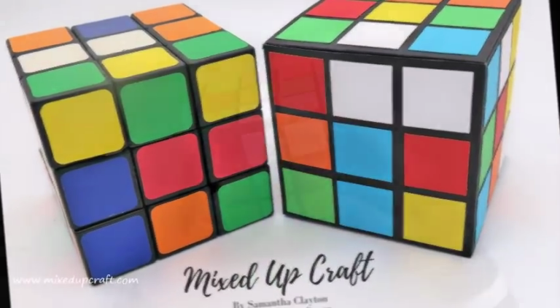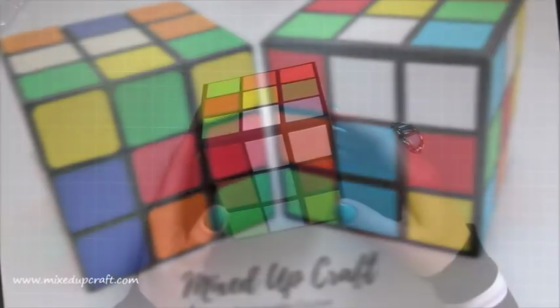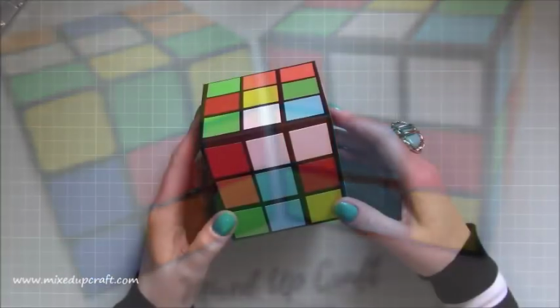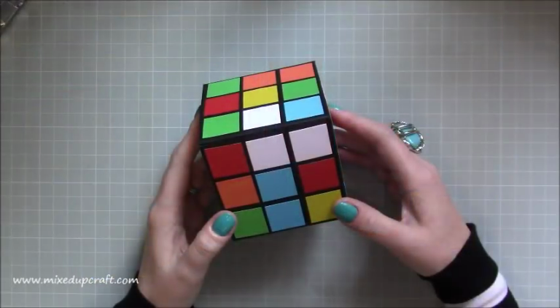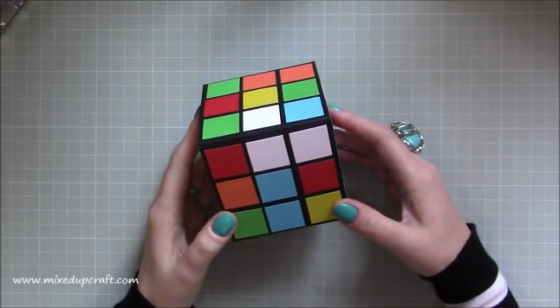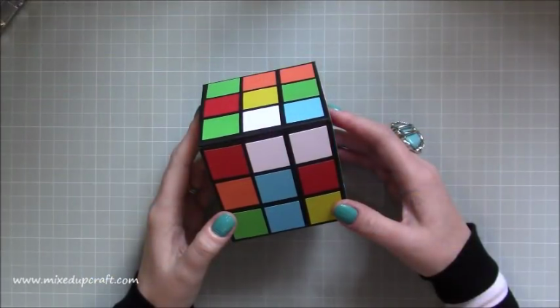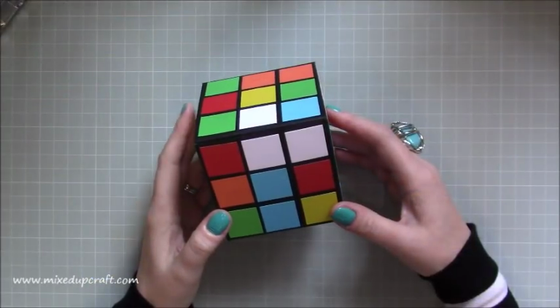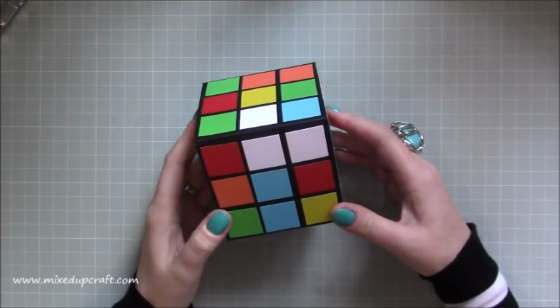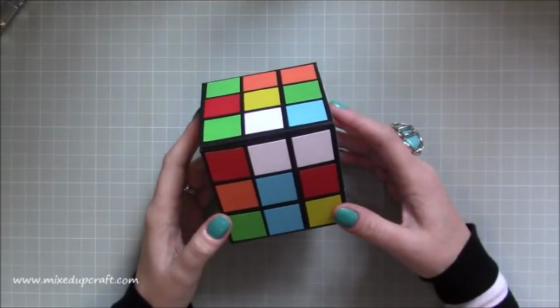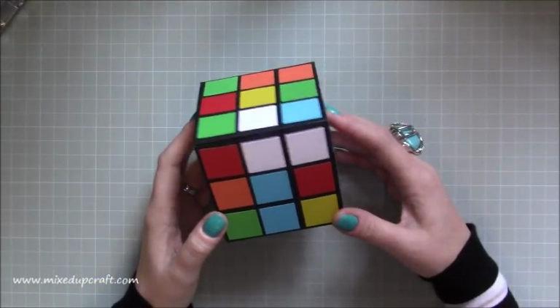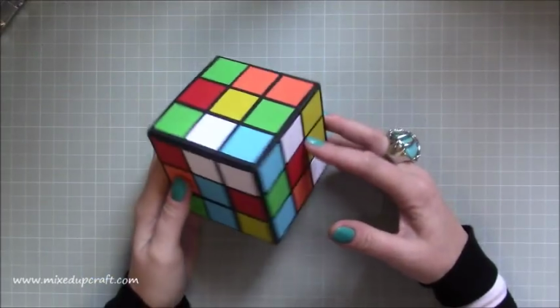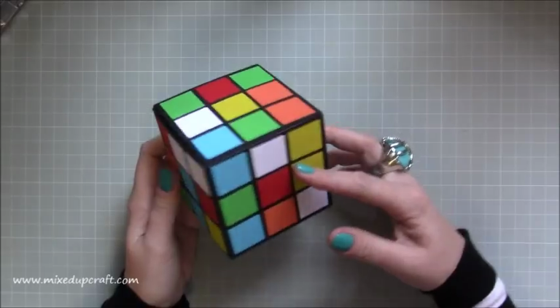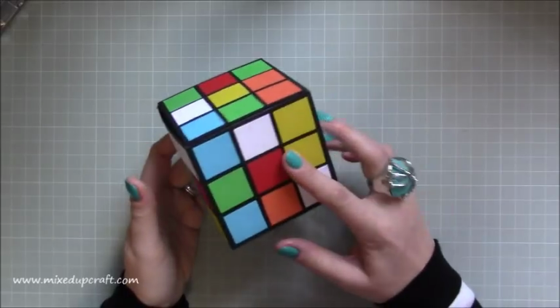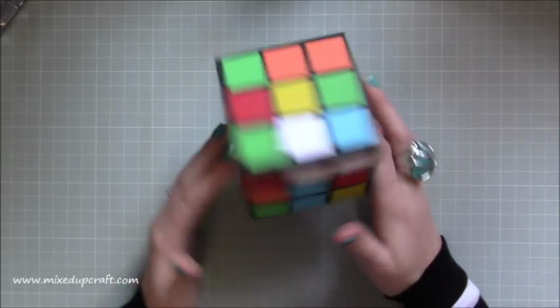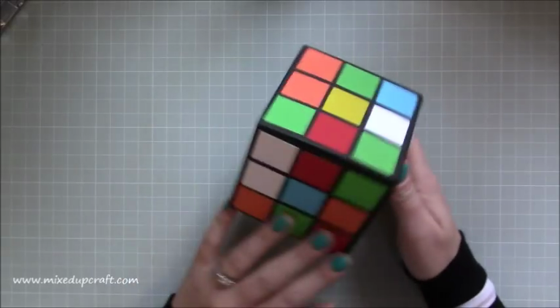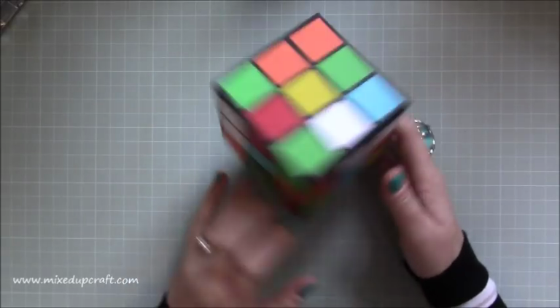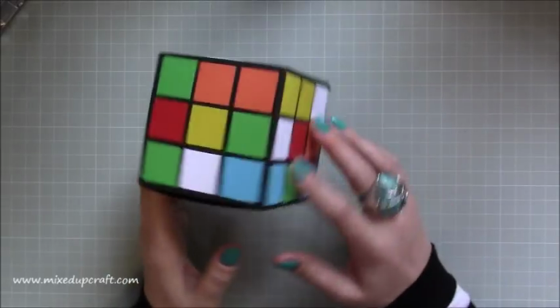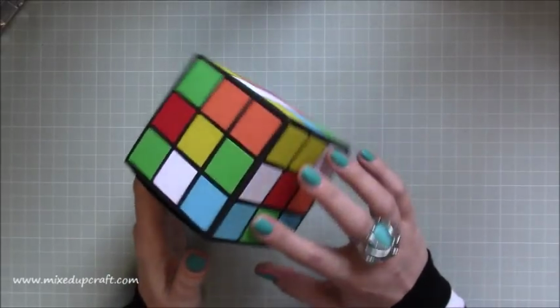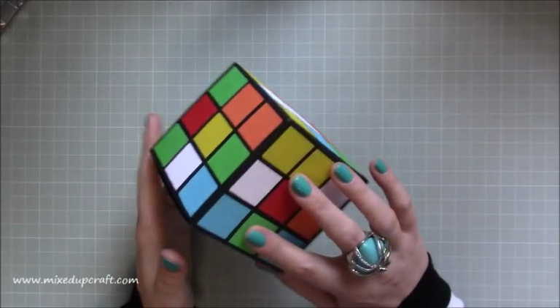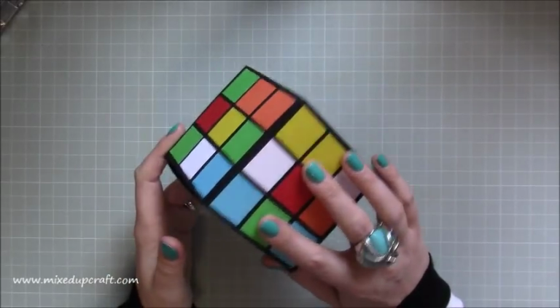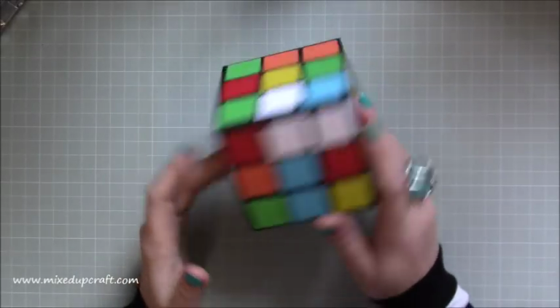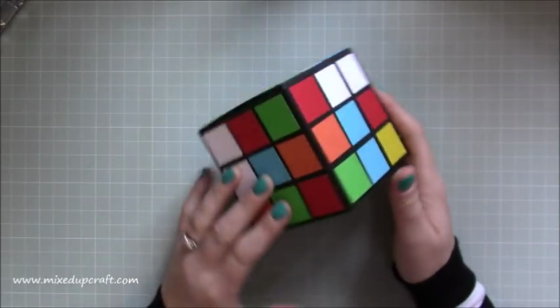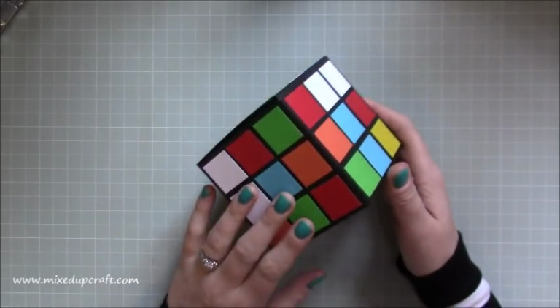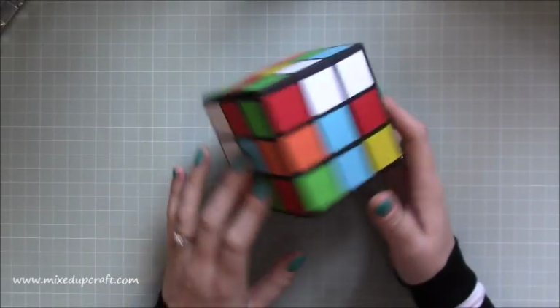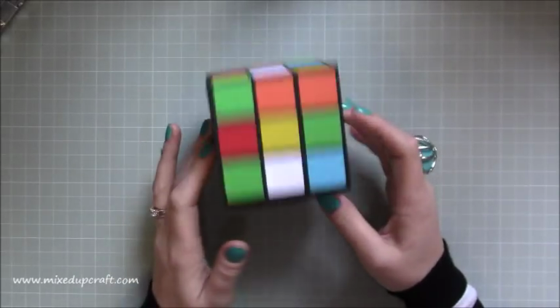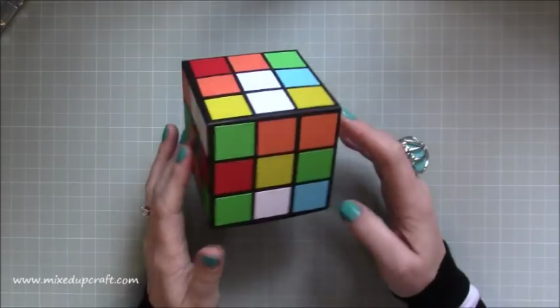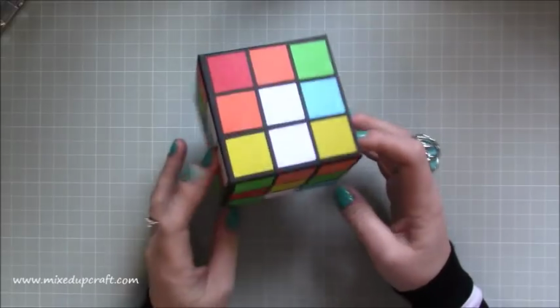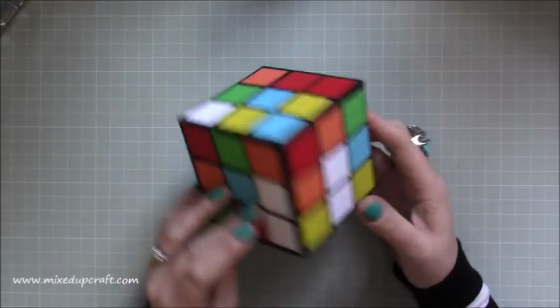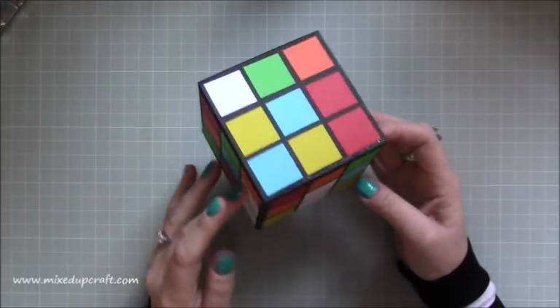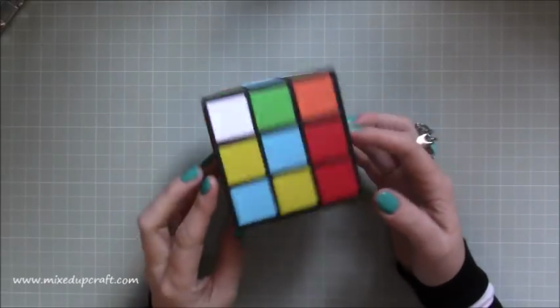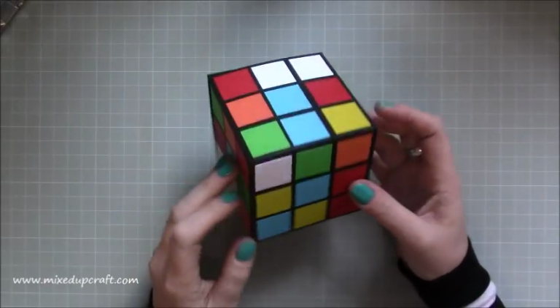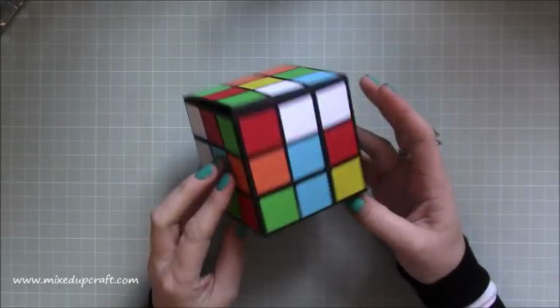Hi everybody, it's Sam at Mixed Up Graph. Thank you for watching my tutorial today. You can already guess what it is — it is a Rubik's Cube gift box. I love this, it's been really, really fun to make.